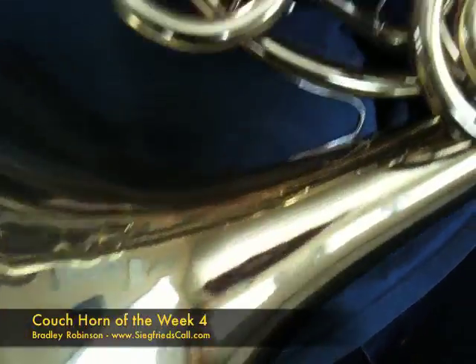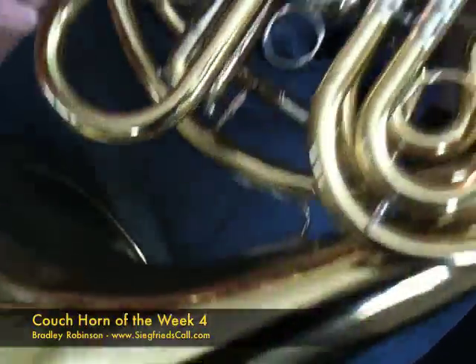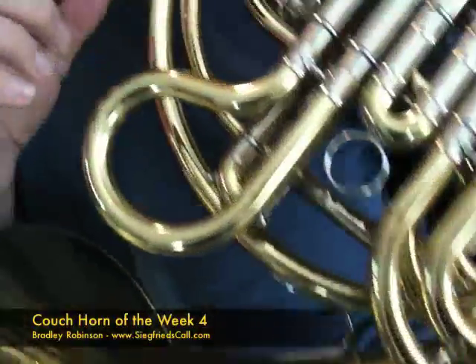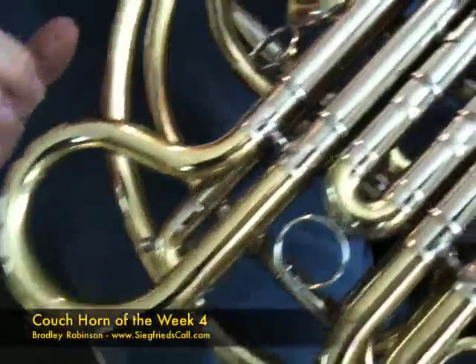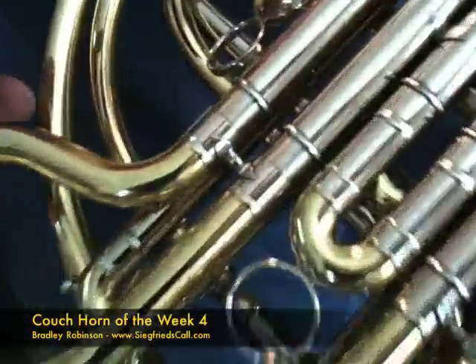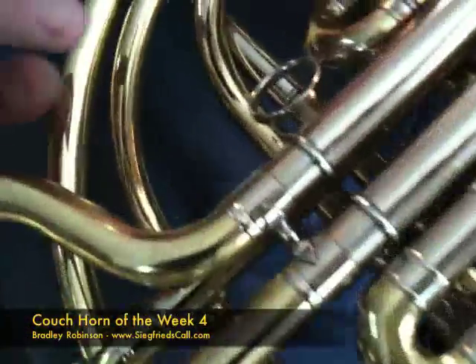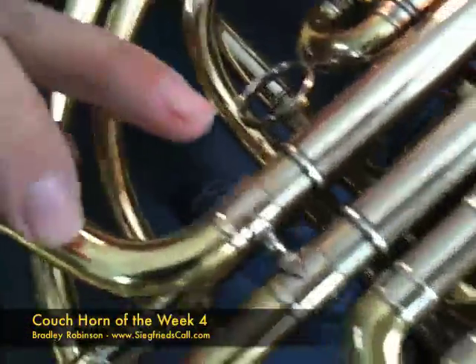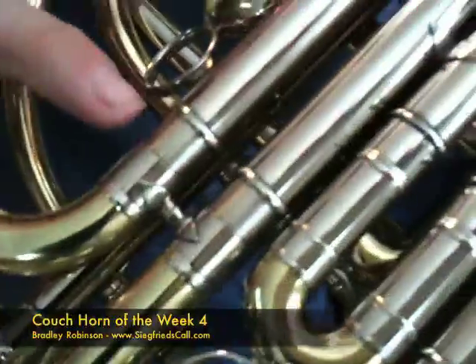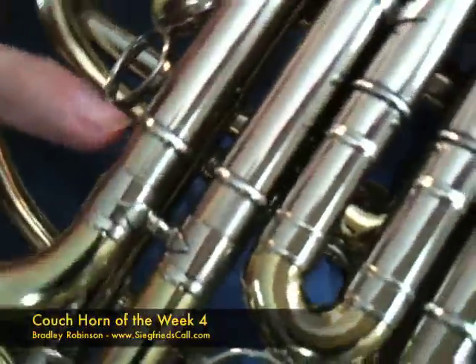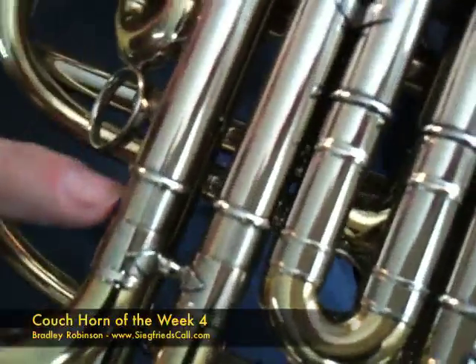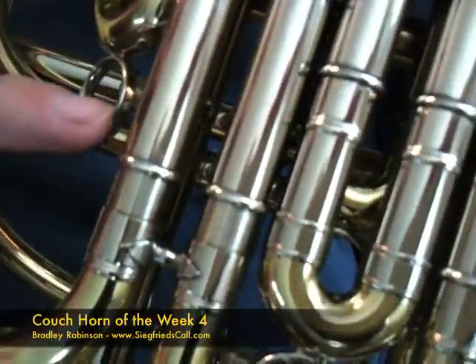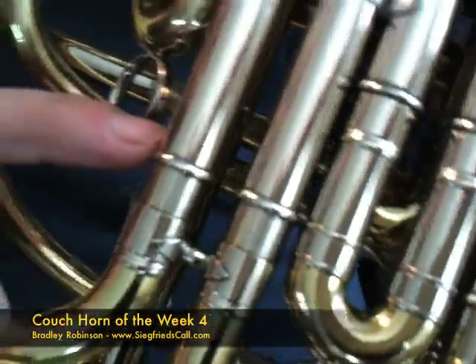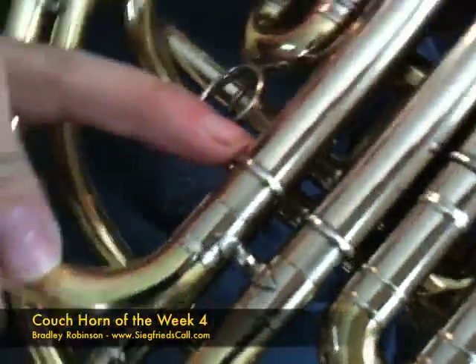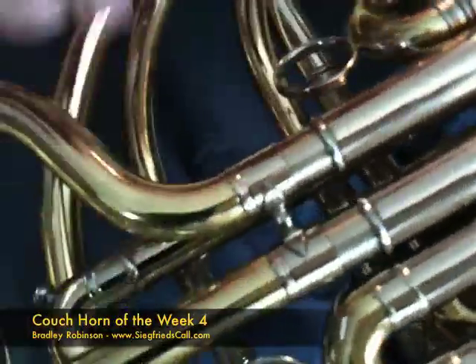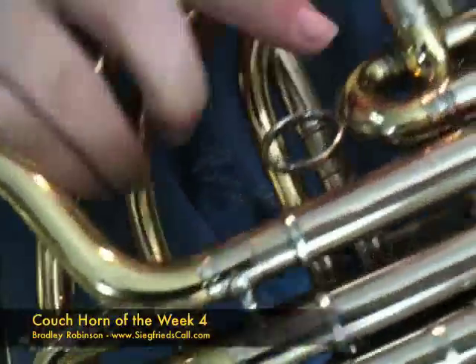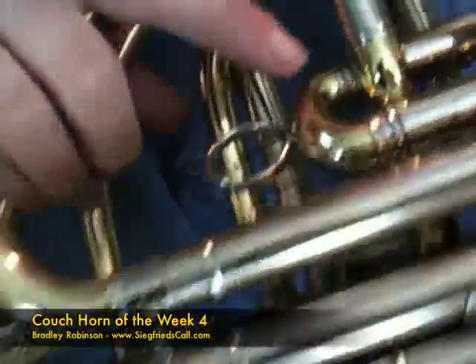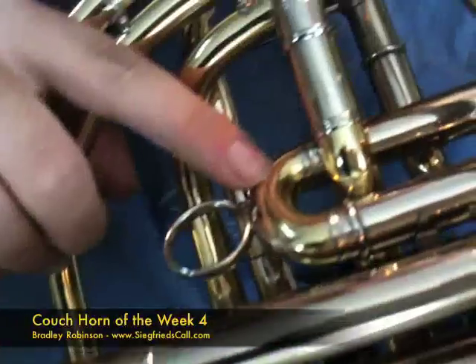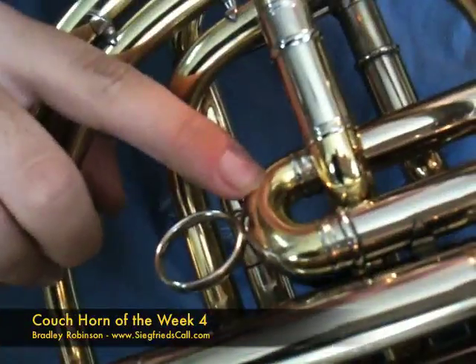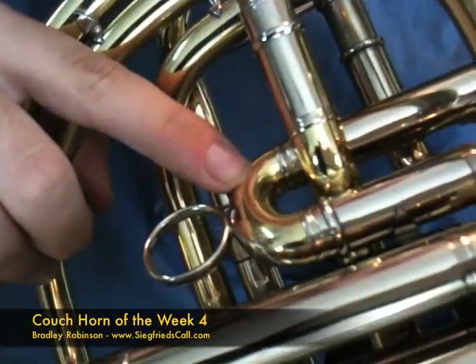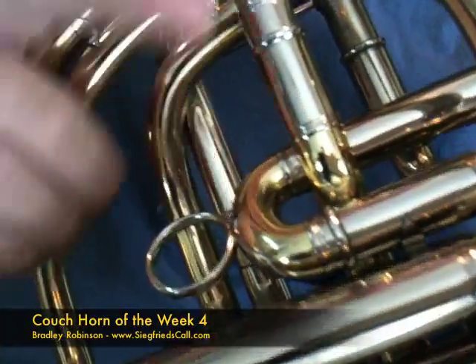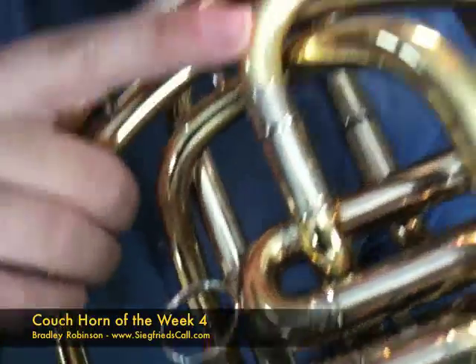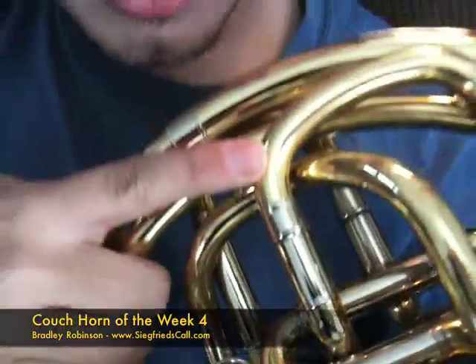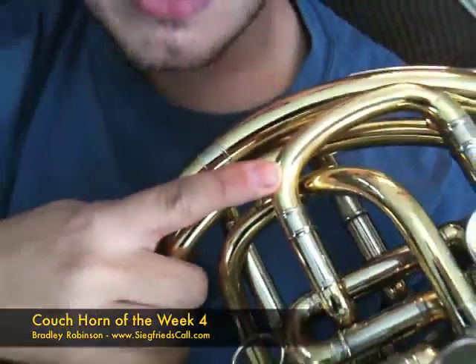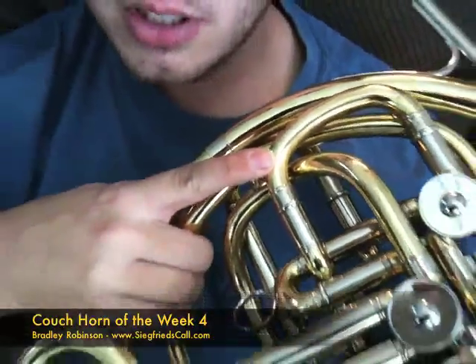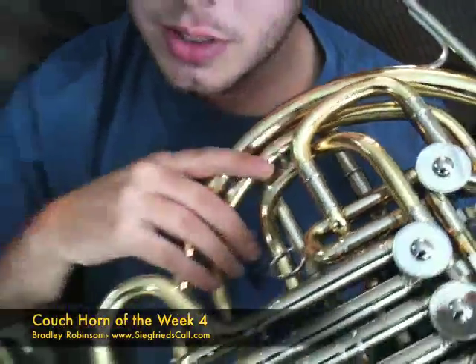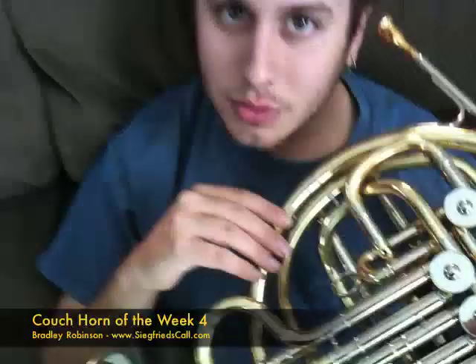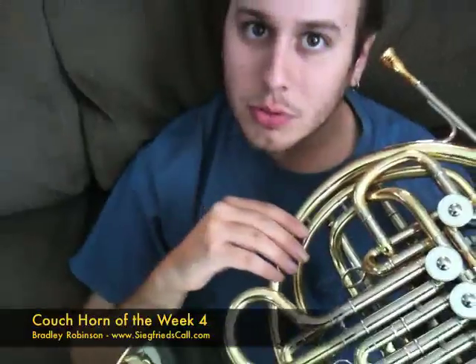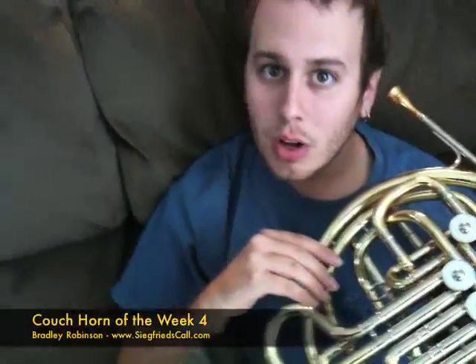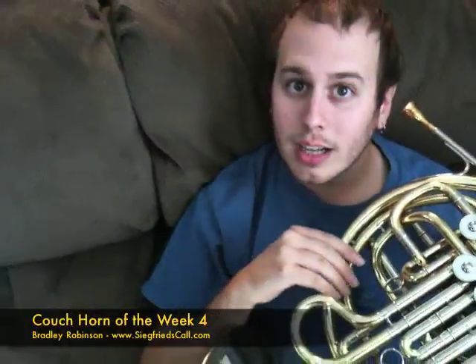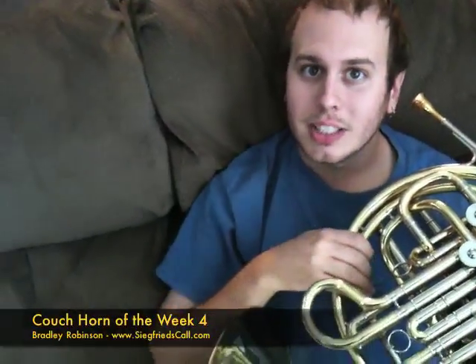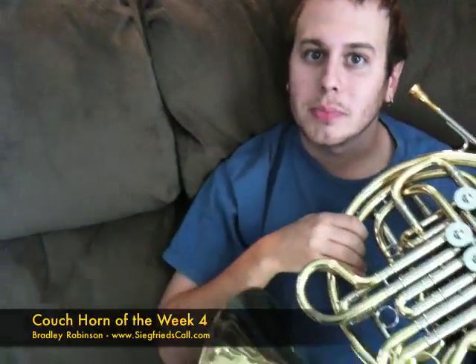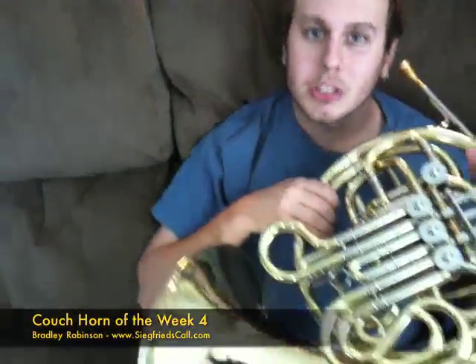The slides on this horn are in nickel silver for the inner and the outer part. We have an independent B-flat tuning slide and F tuning slide, which allows for ease of removal of water and condensation buildup in the instrument.